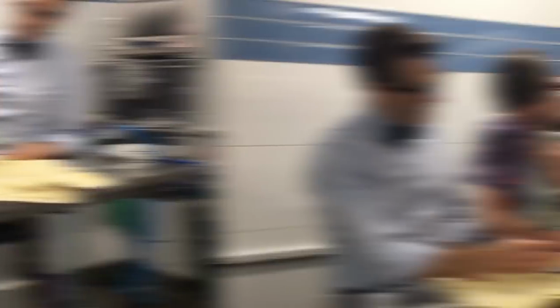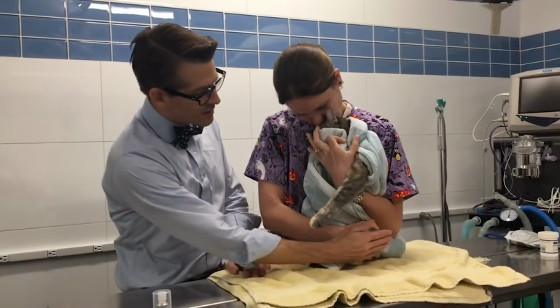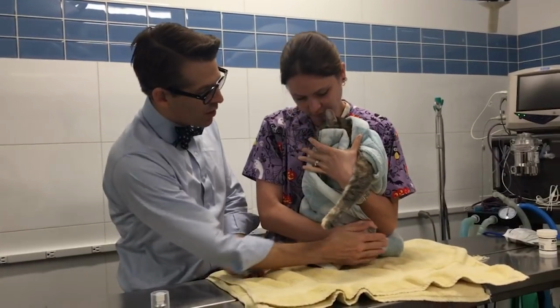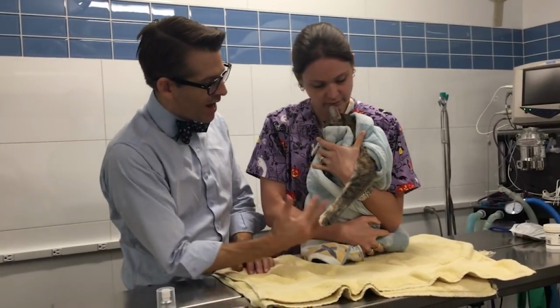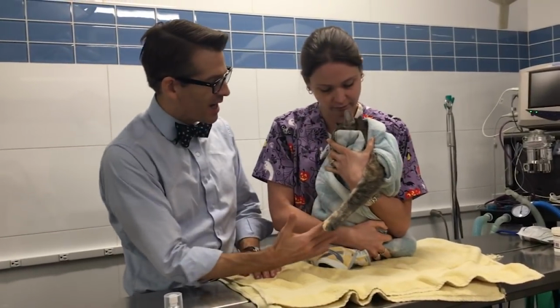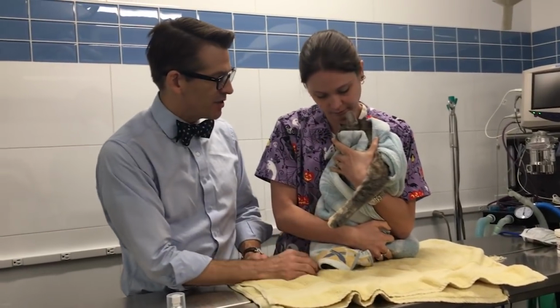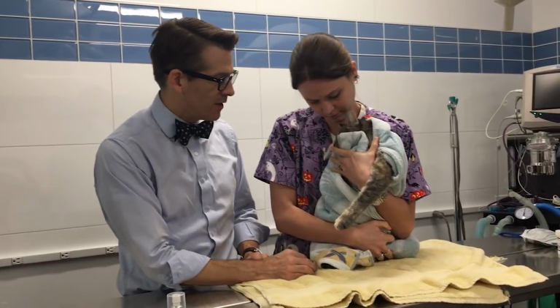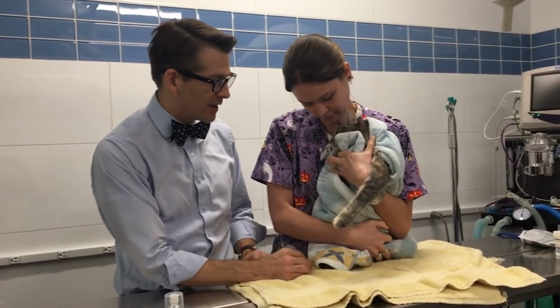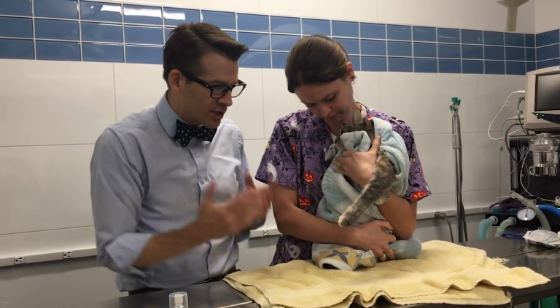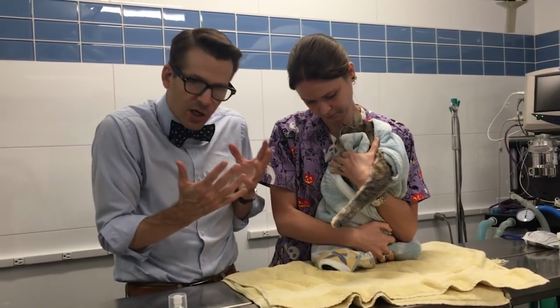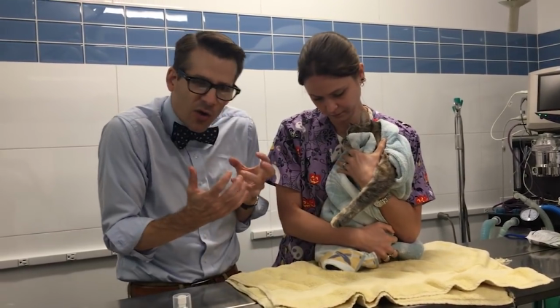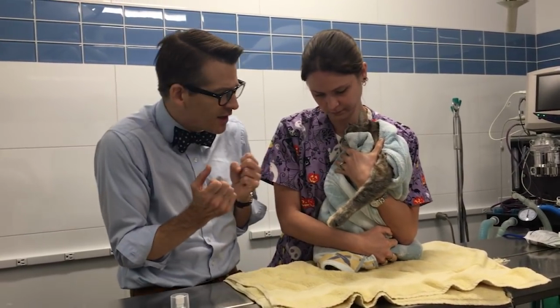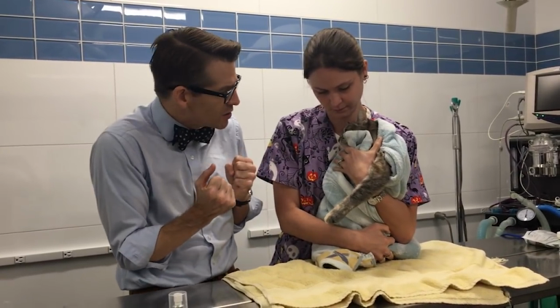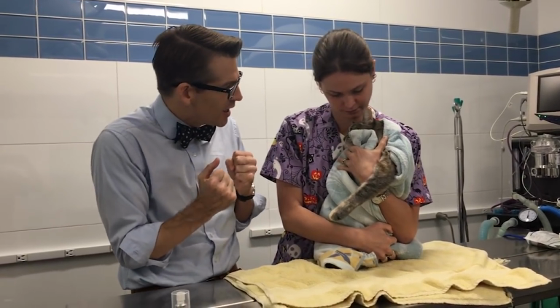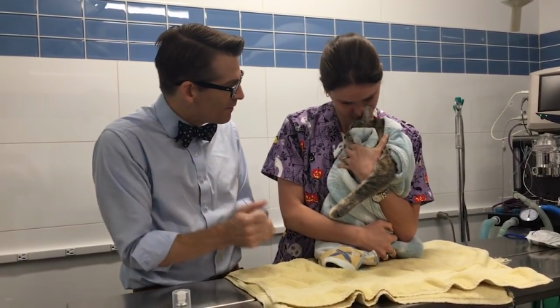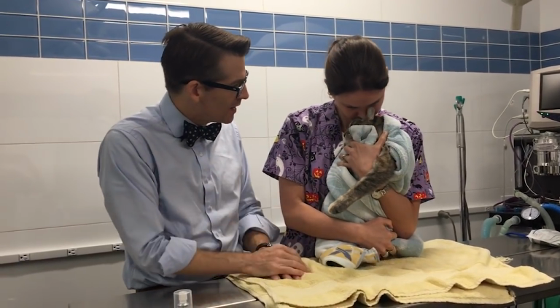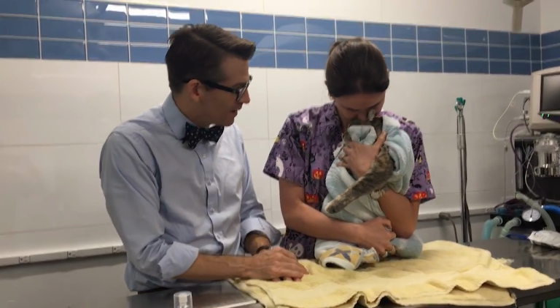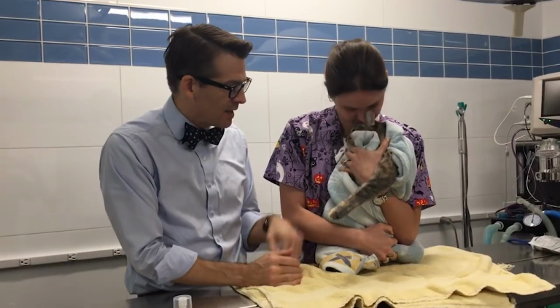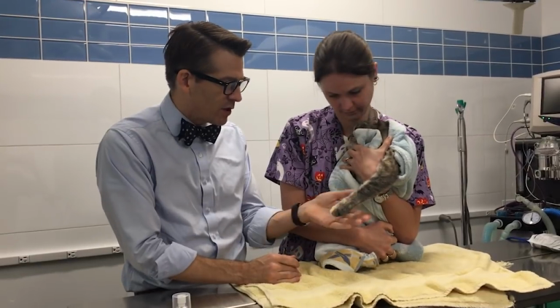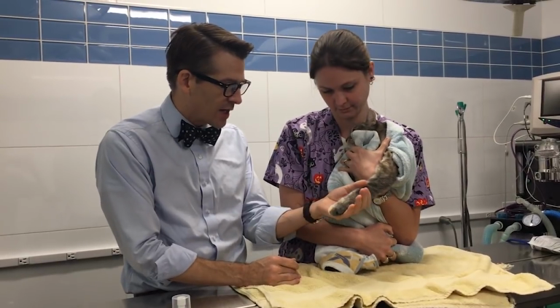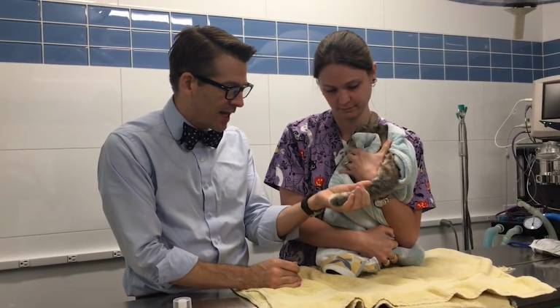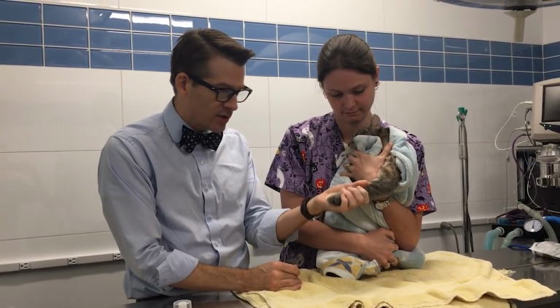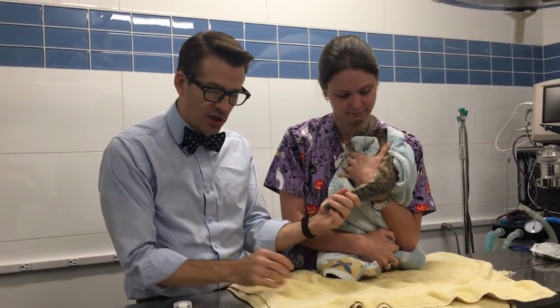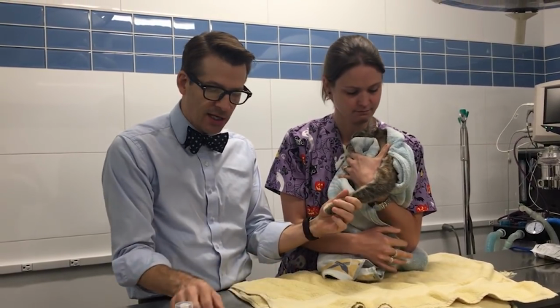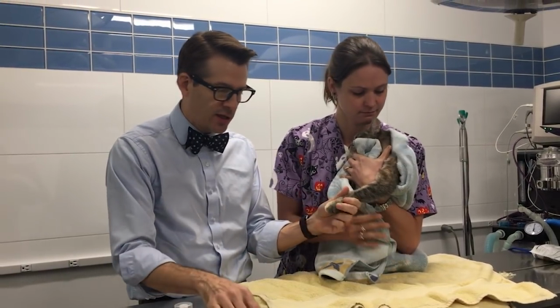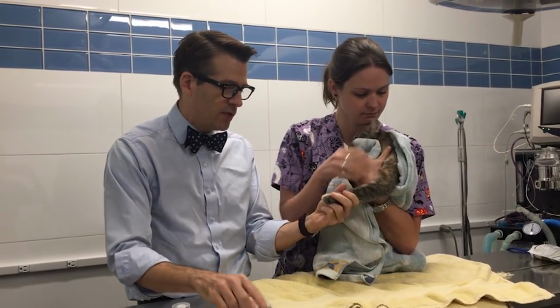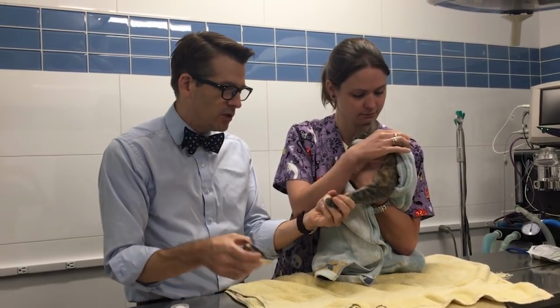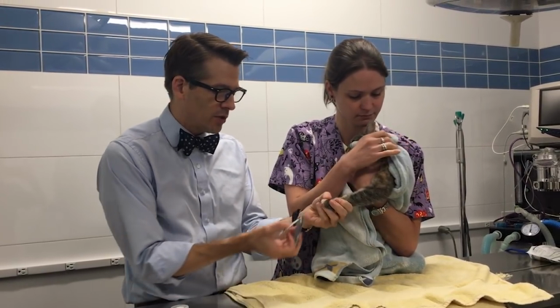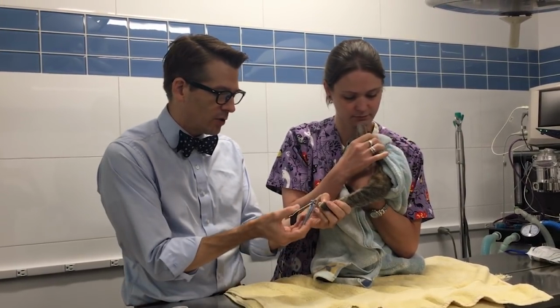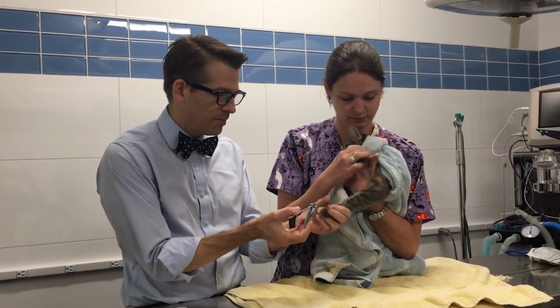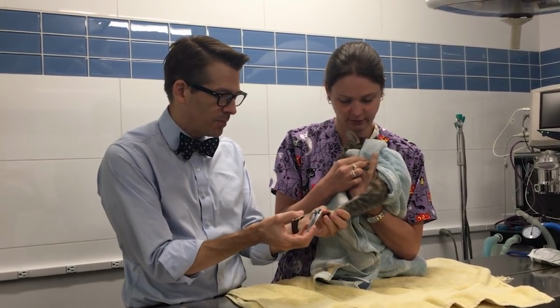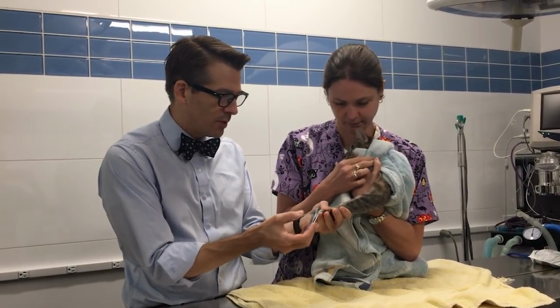Lots of support wrapped up so they feel like everything feels good and comfy. And then you've also got the leg out so you can get to it if you need to, with your little trip, trip, trip.